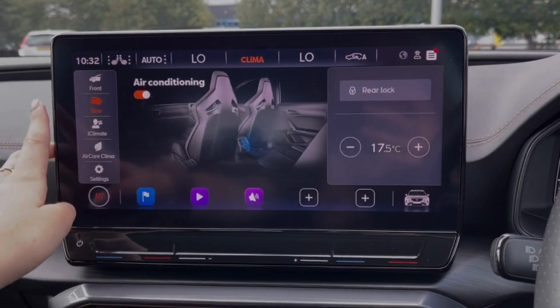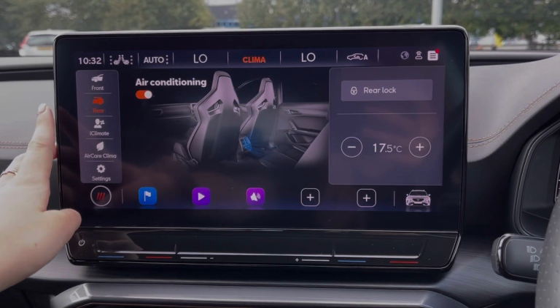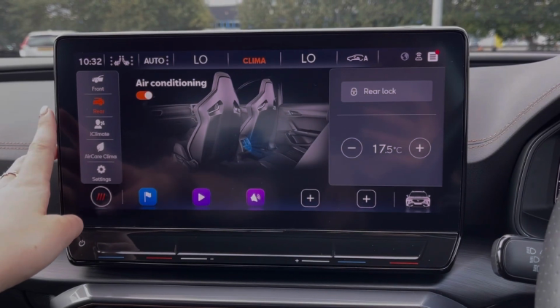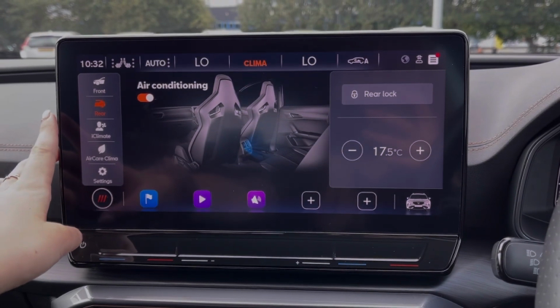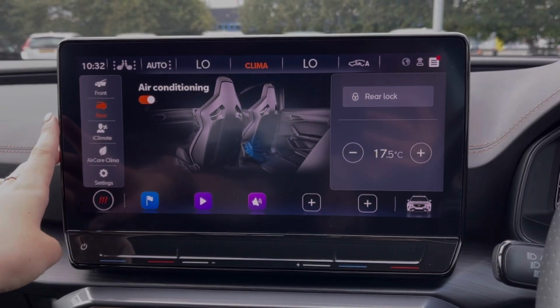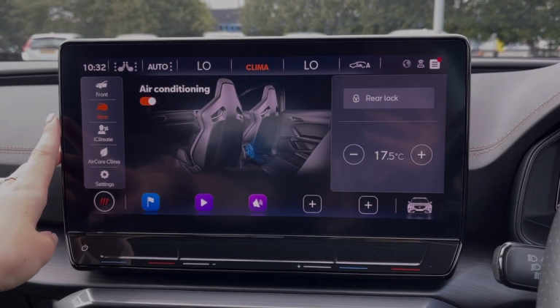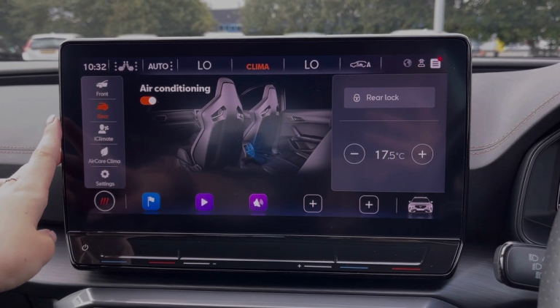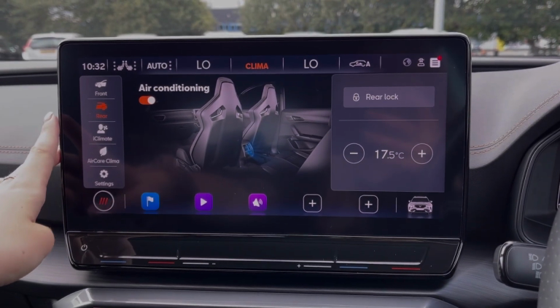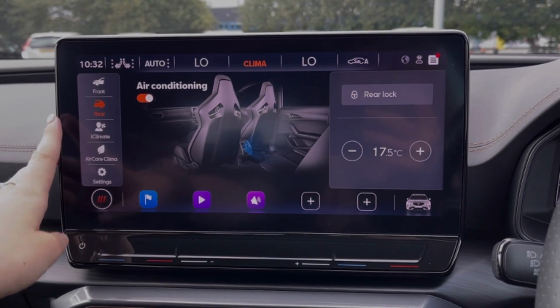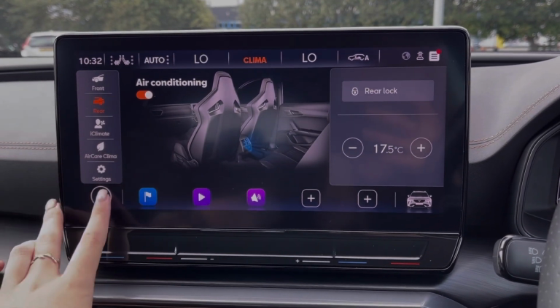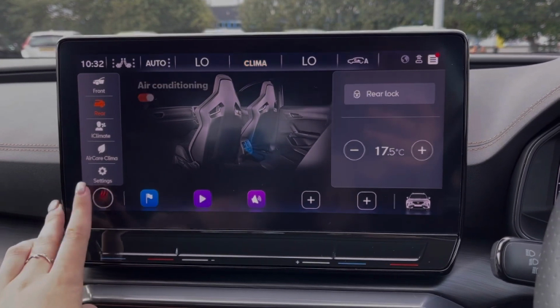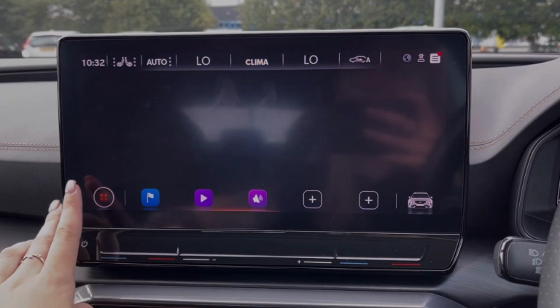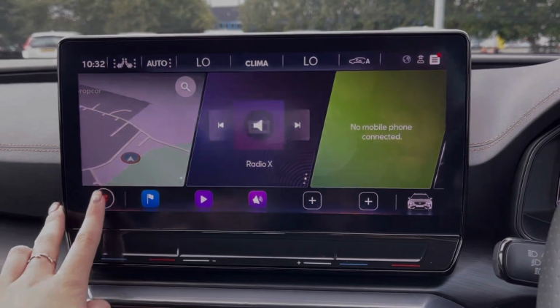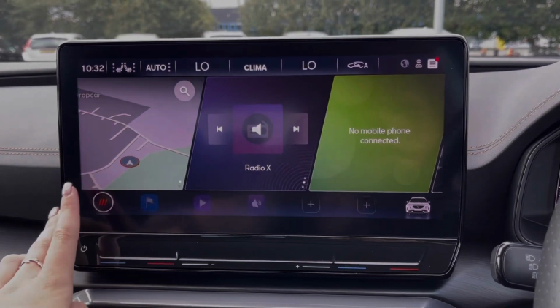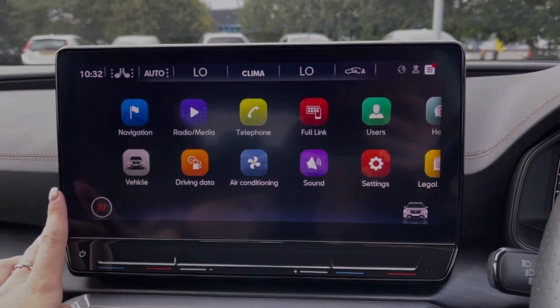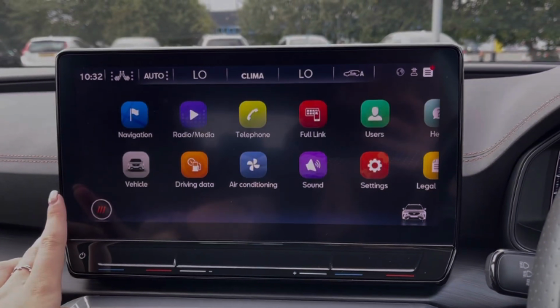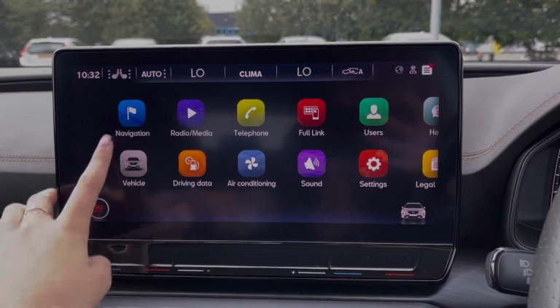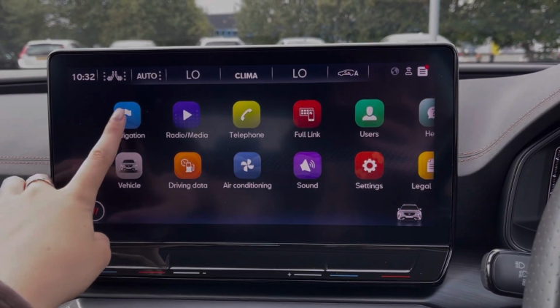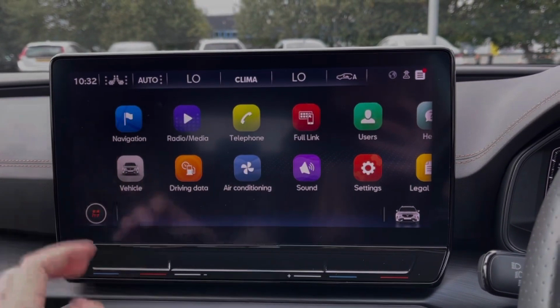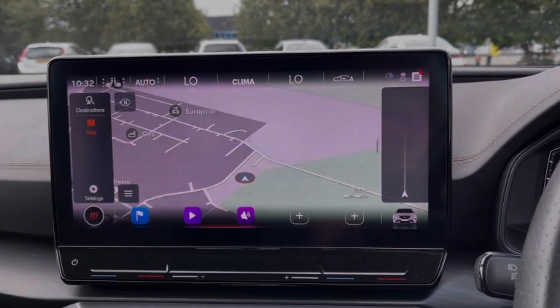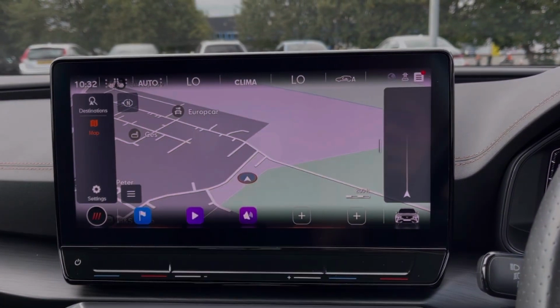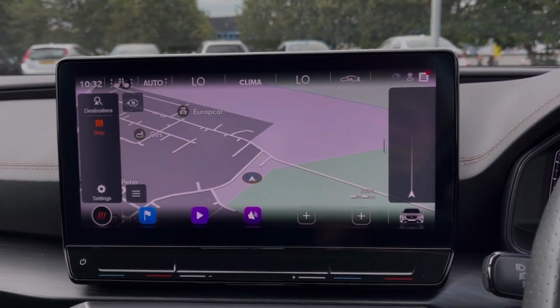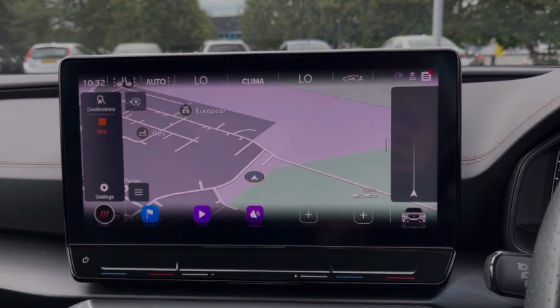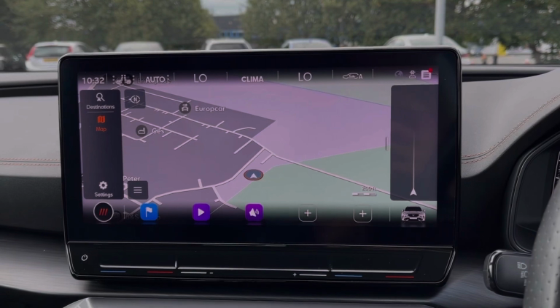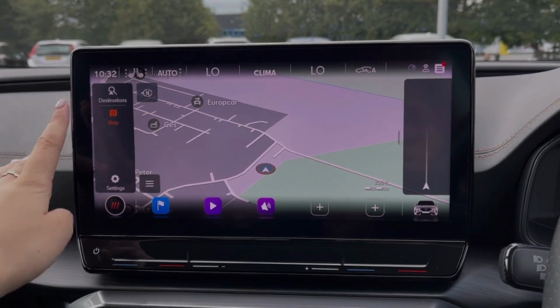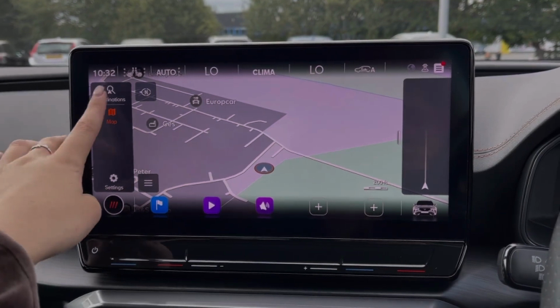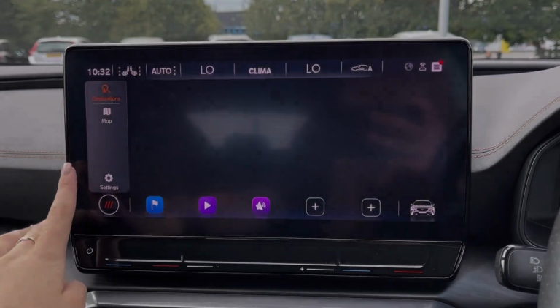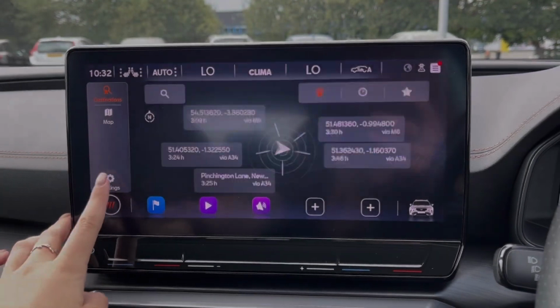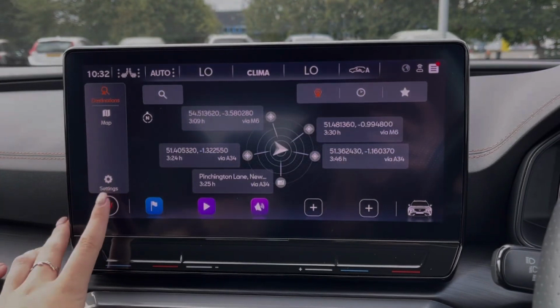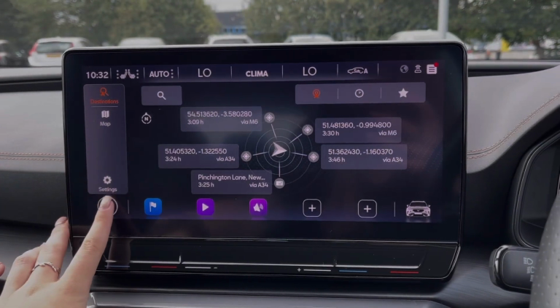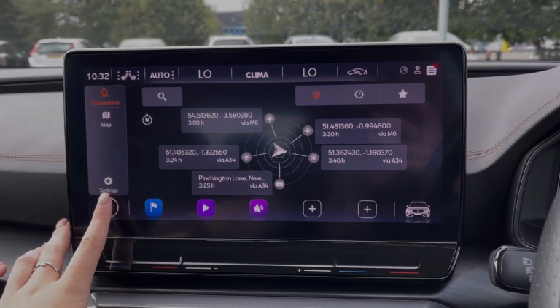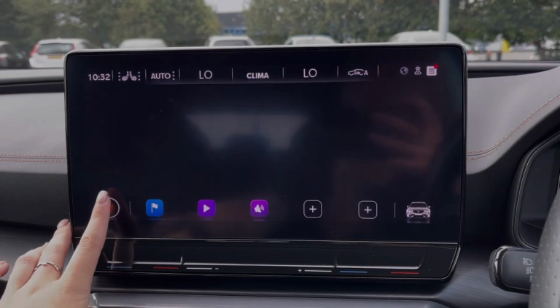The rear of the vehicle offers its own separate zone of heating, so you can keep all those passengers nice and comfortable. Going into the menu of the system, you can see we've got the full satellite navigation system so you can easily plan routes and check out nearby points of interest.